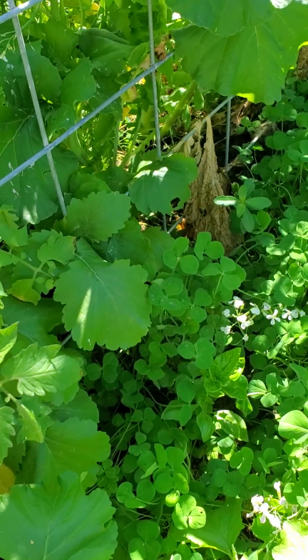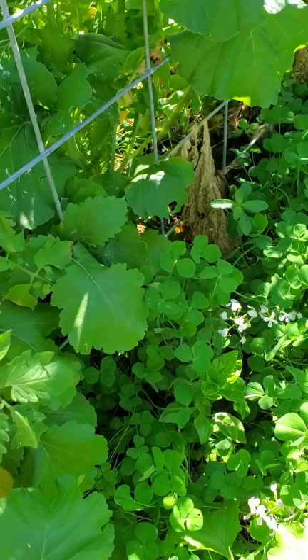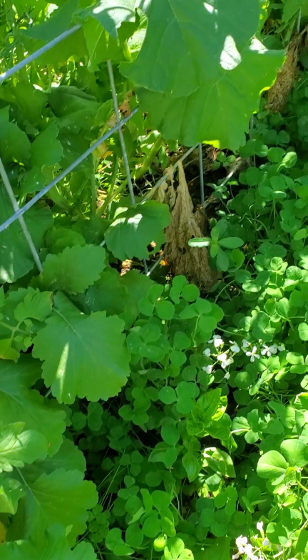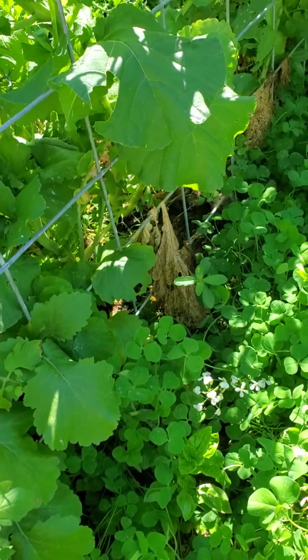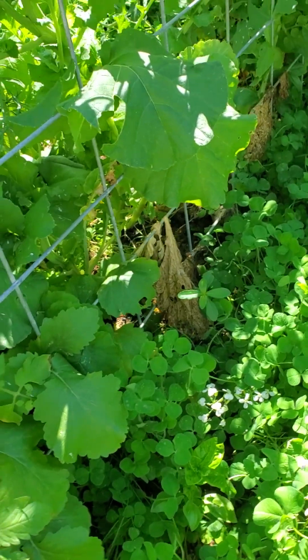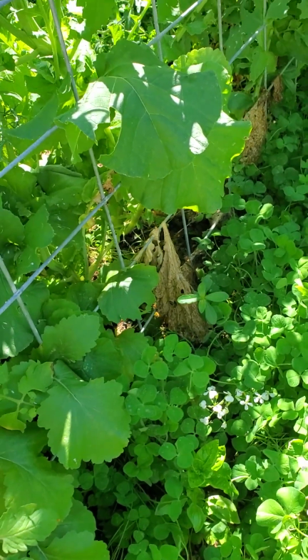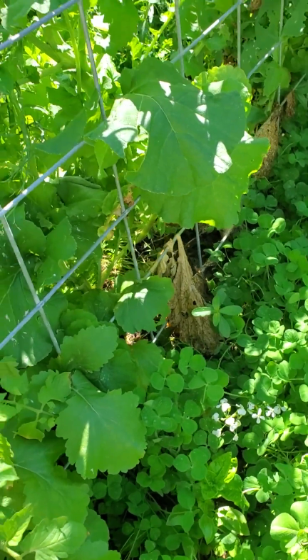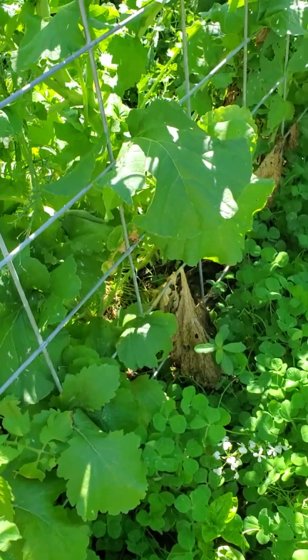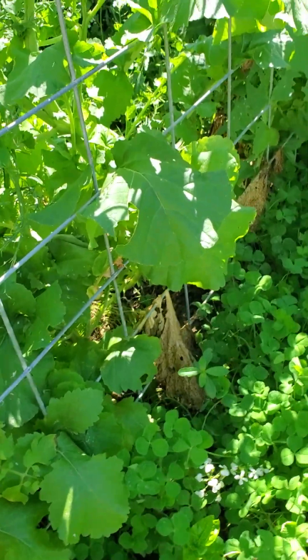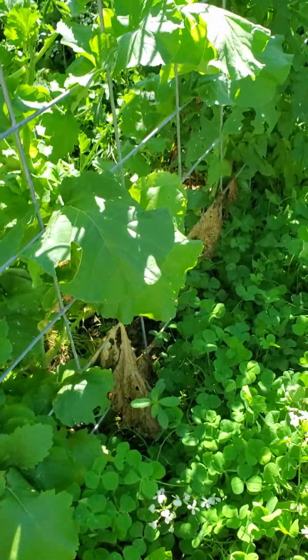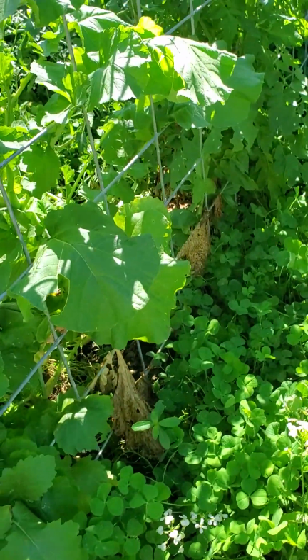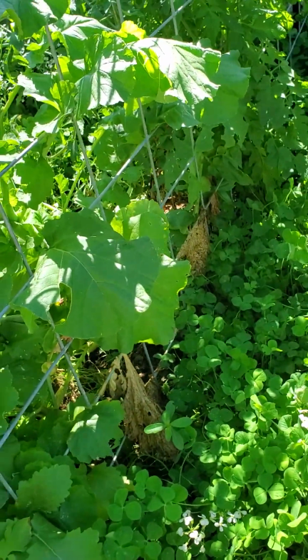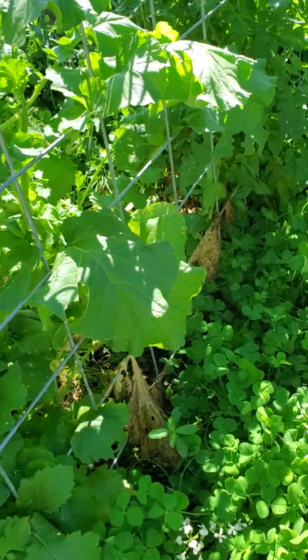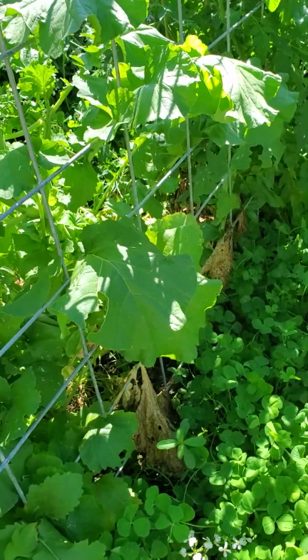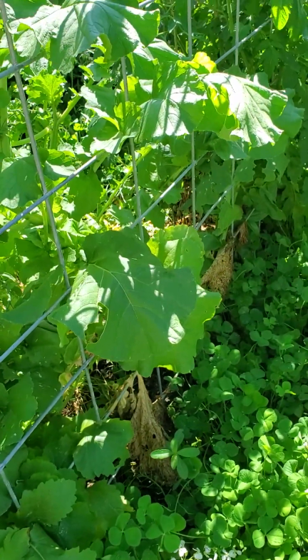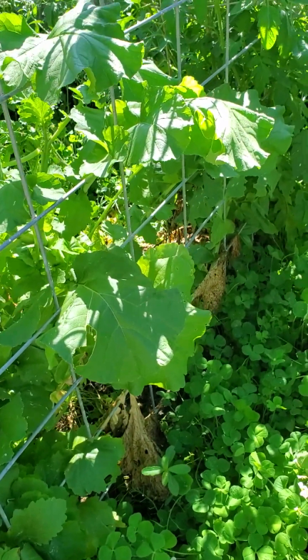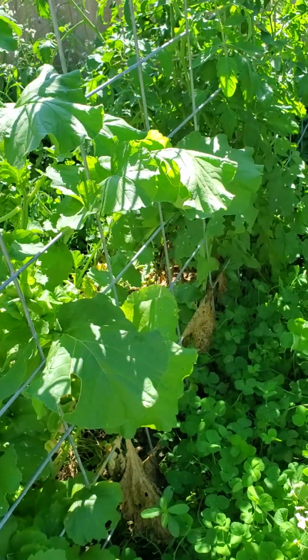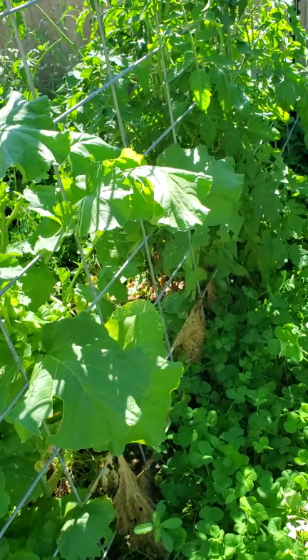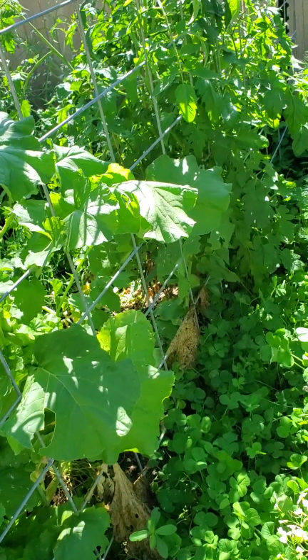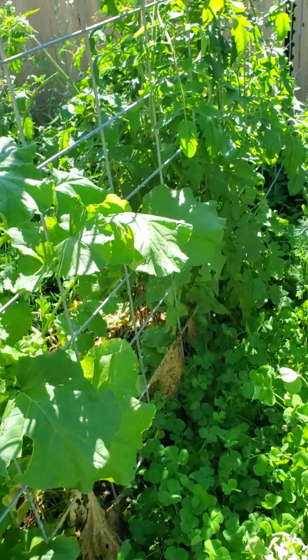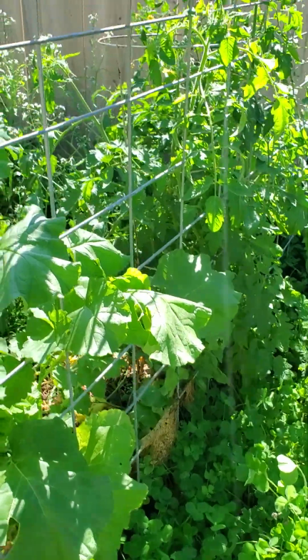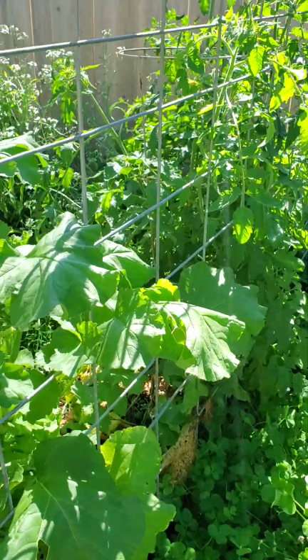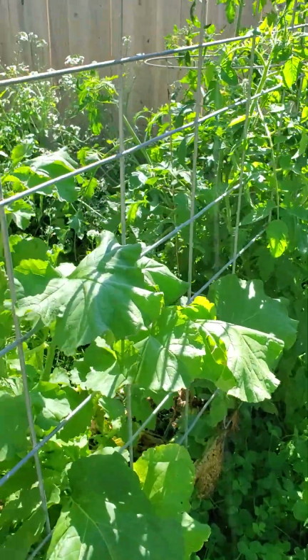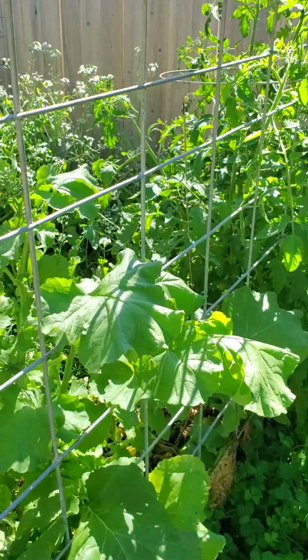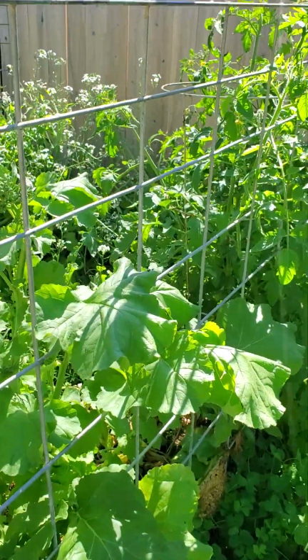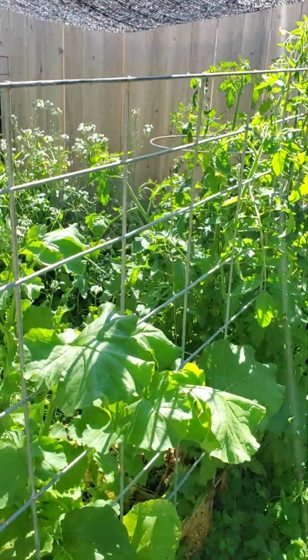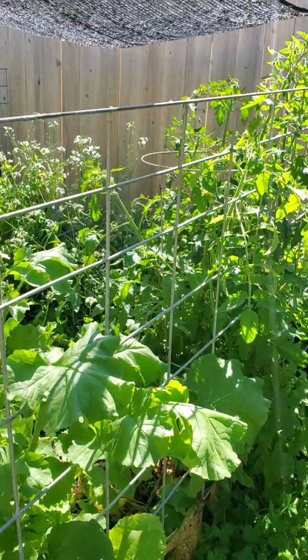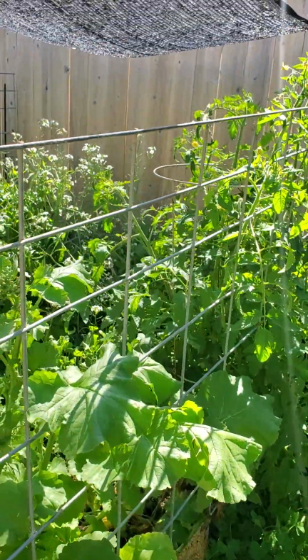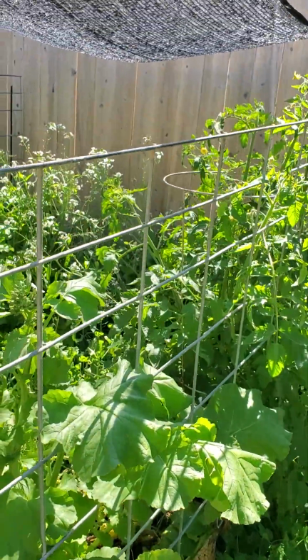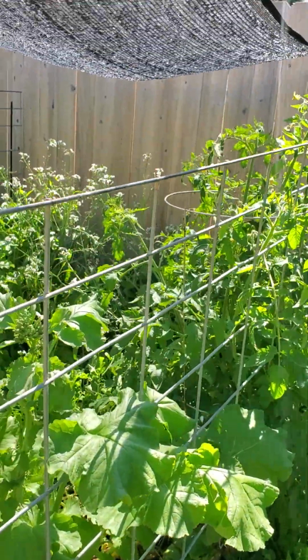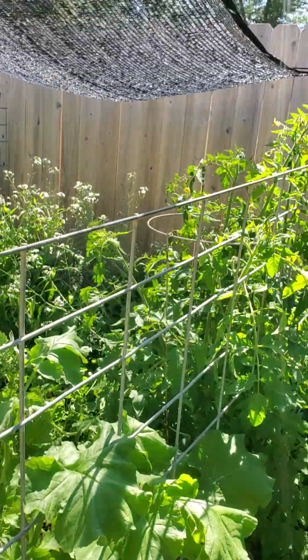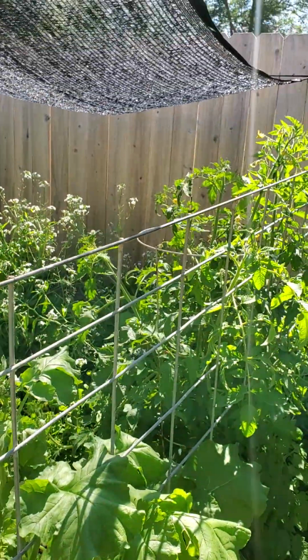Marigolds. The peas were in there with the green beans, but they just are not doing well — even on the other fence they were not well. That tomato is just a monster.